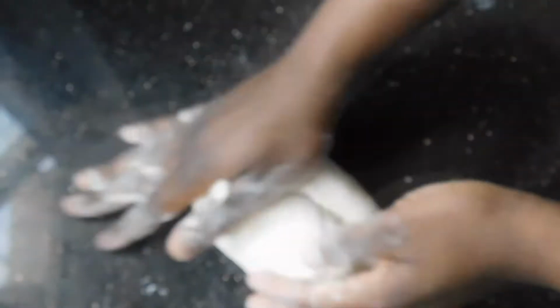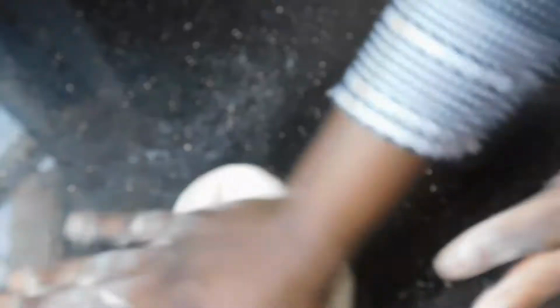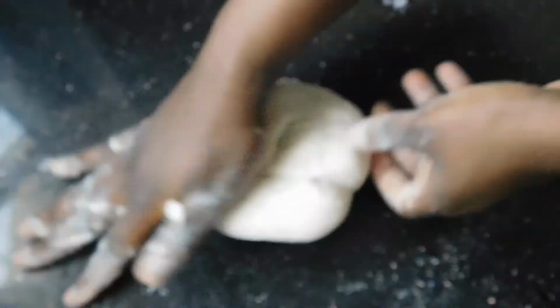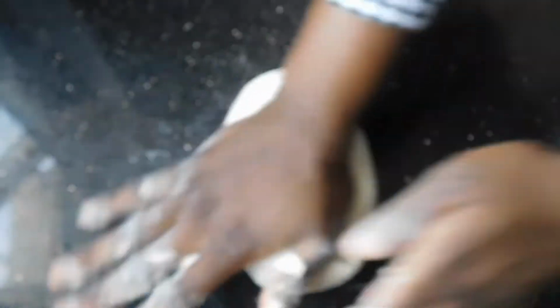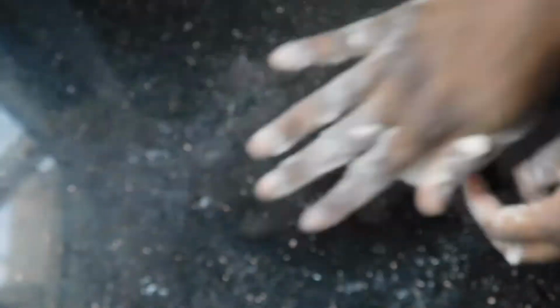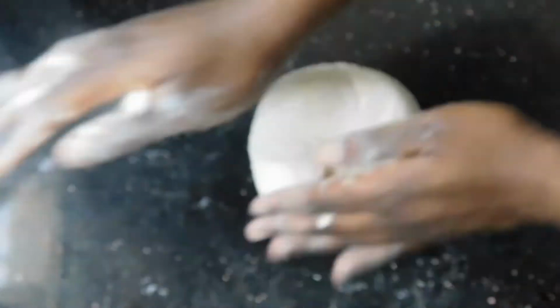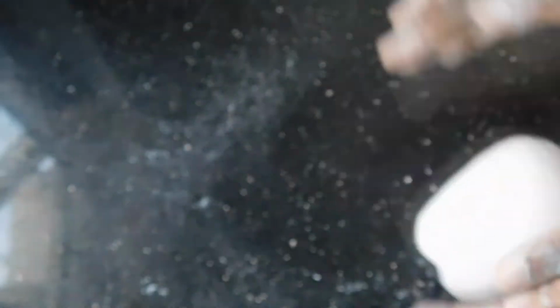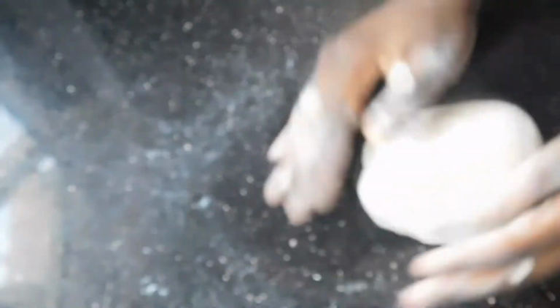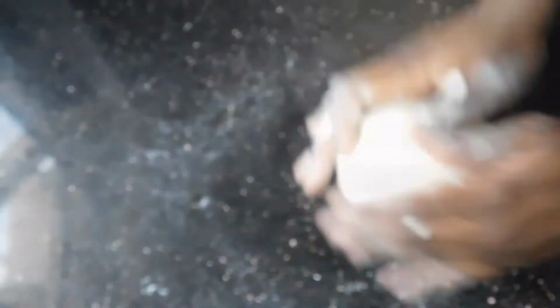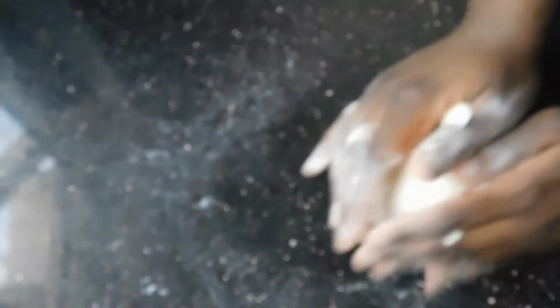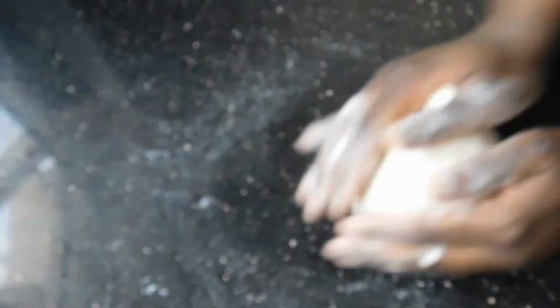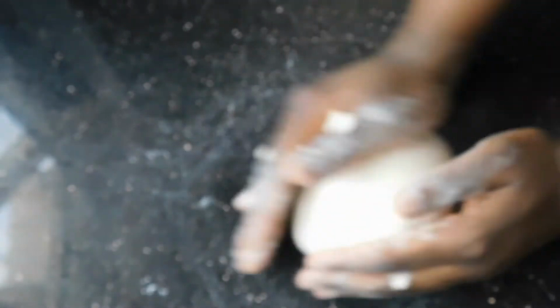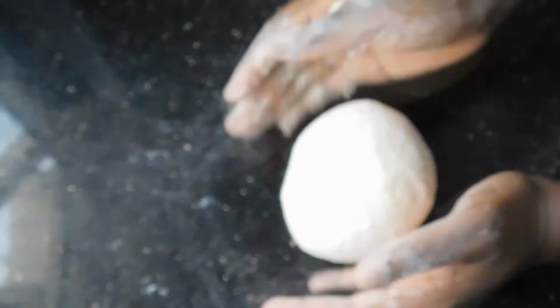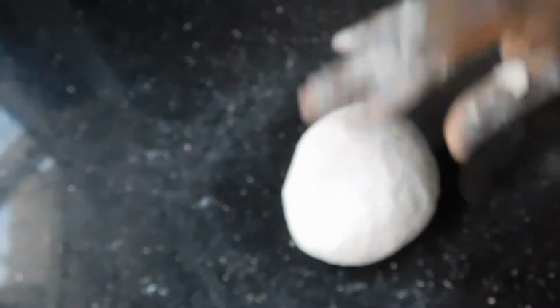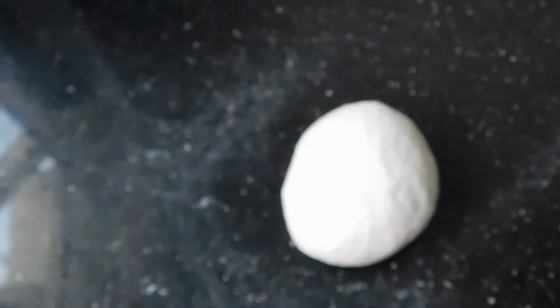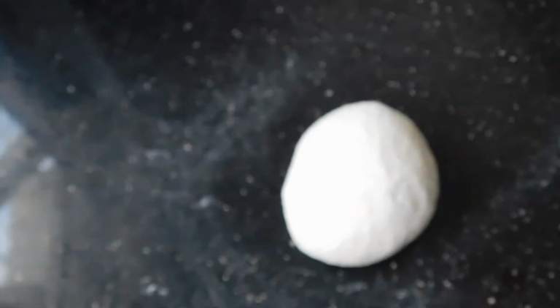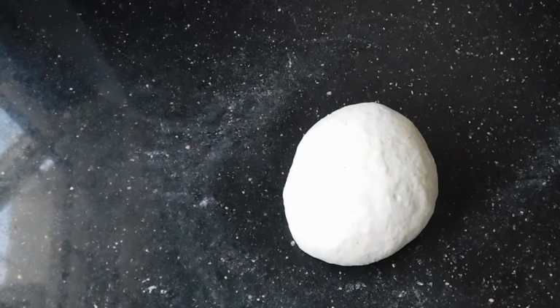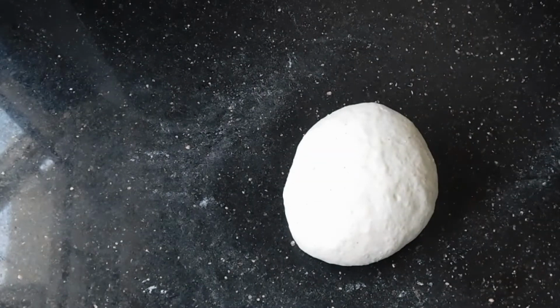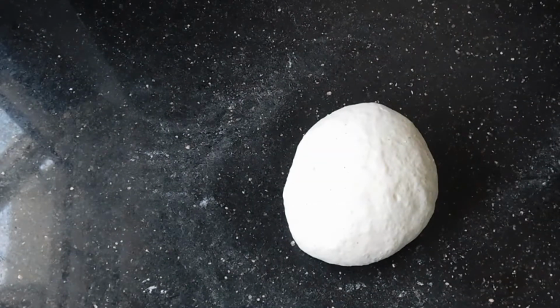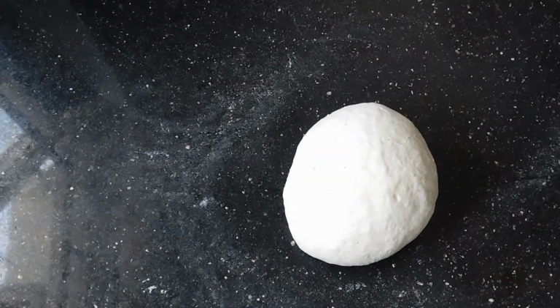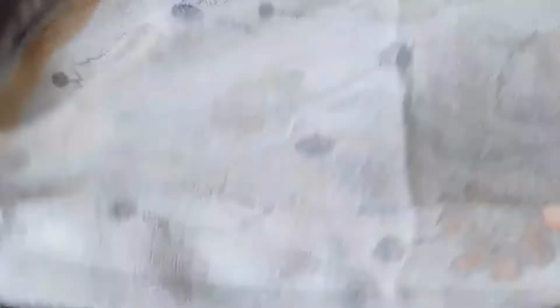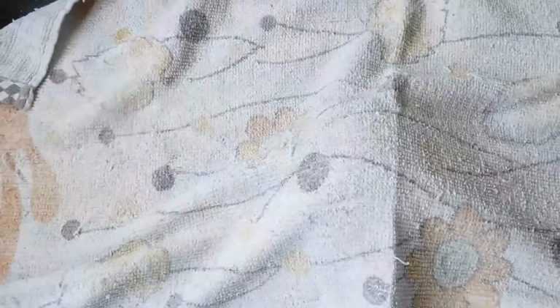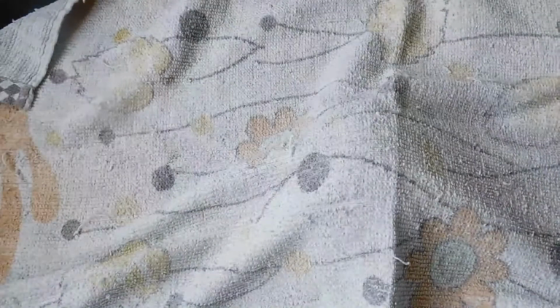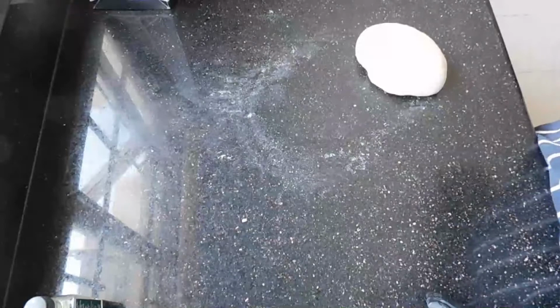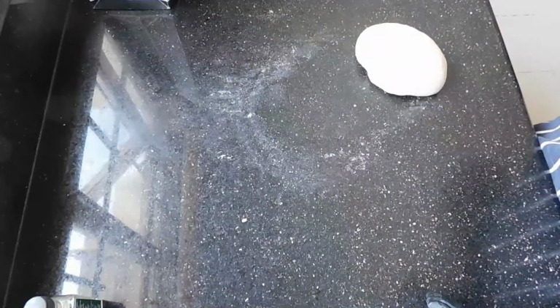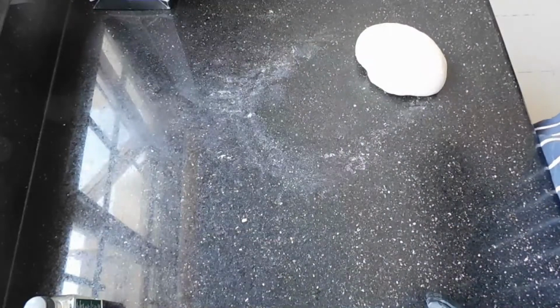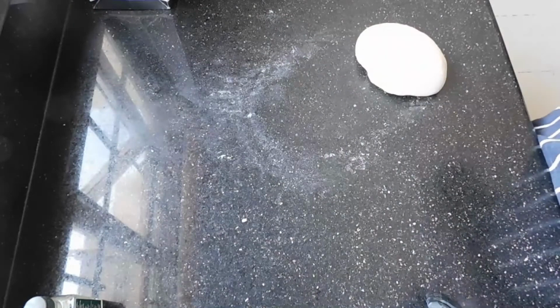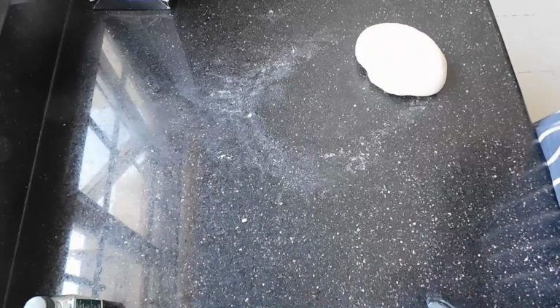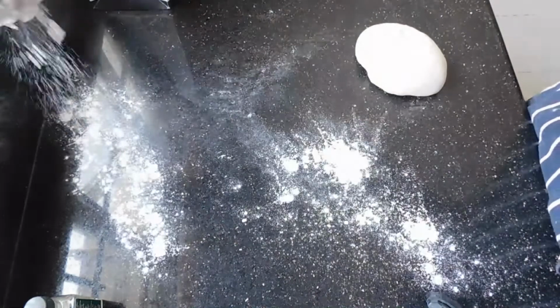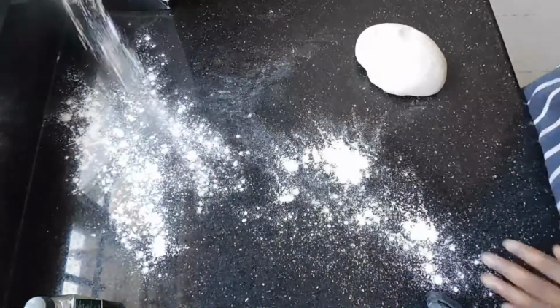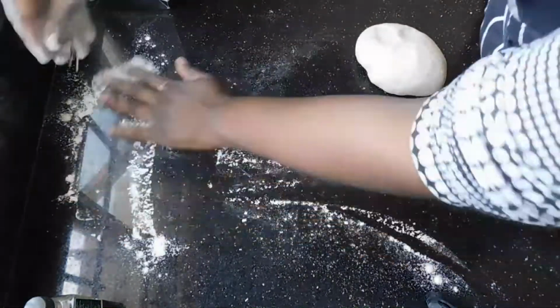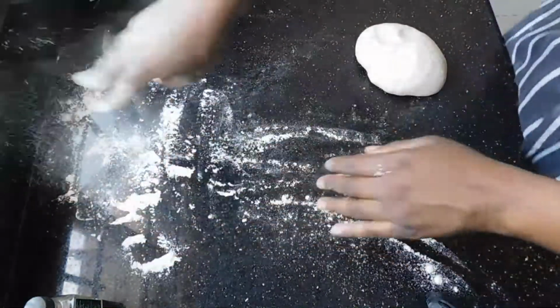After kneading for five minutes, you're just going to roll it up into a ball, then cover it and leave it to rest for about 30 minutes. The resting process is very important because it ensures that your dough is no longer springy. After it has rested for 30 minutes, you're not going to knead it at all.